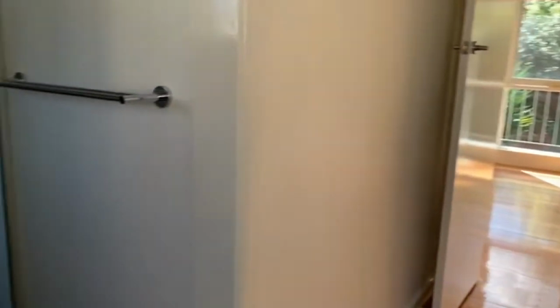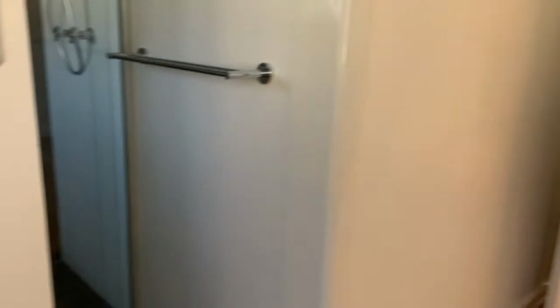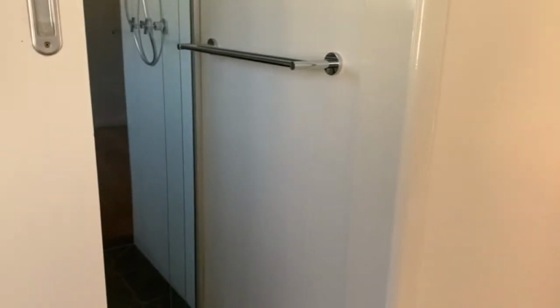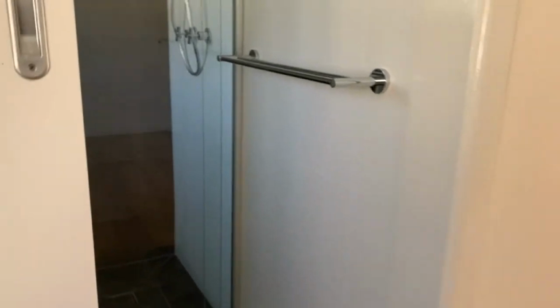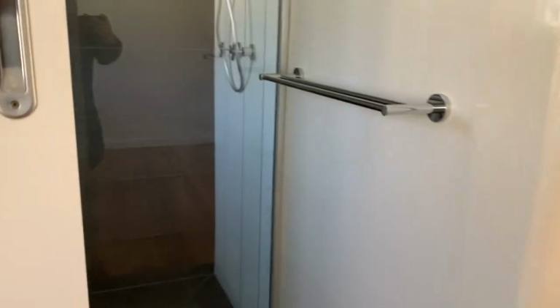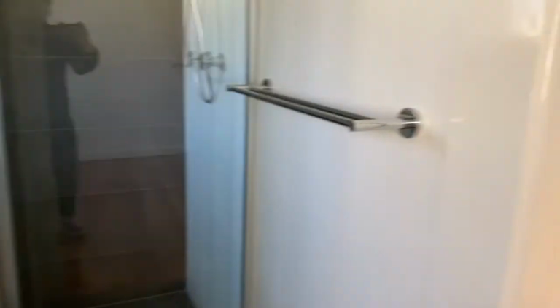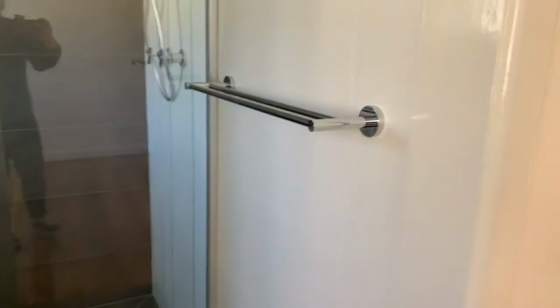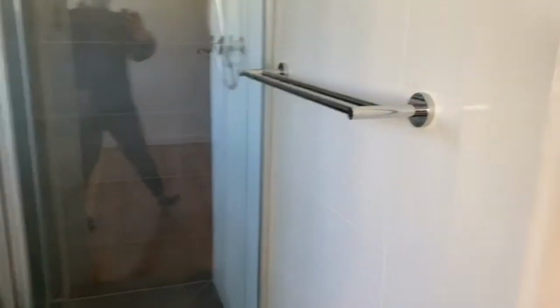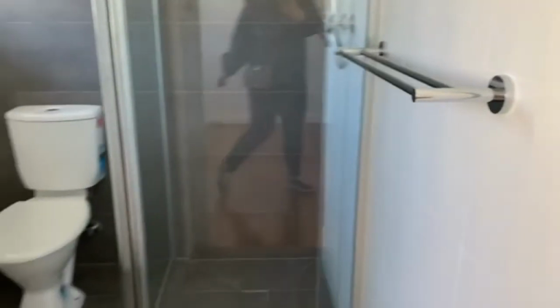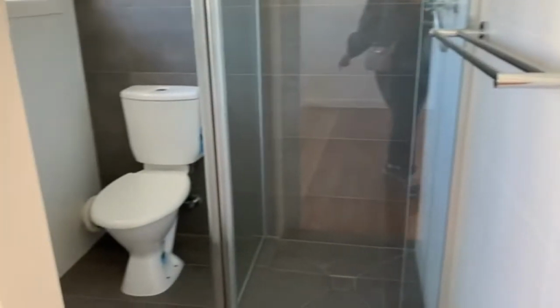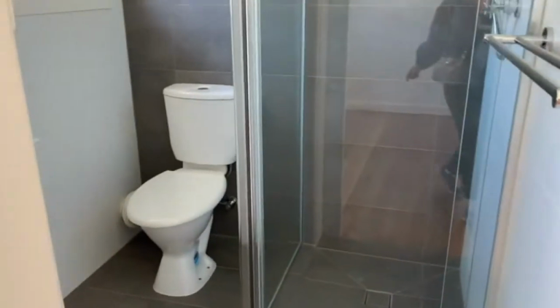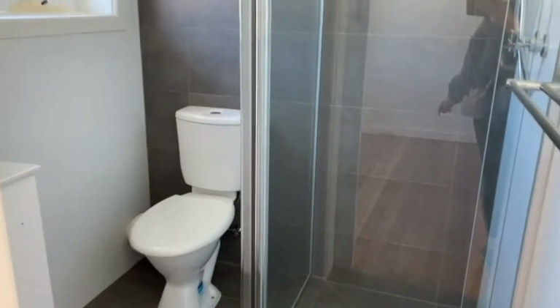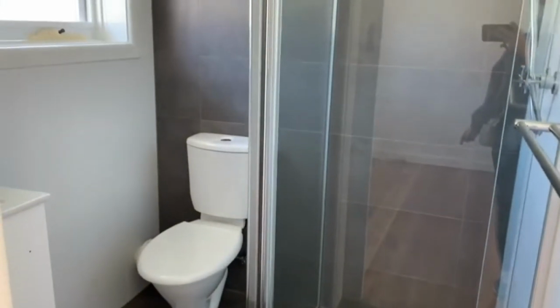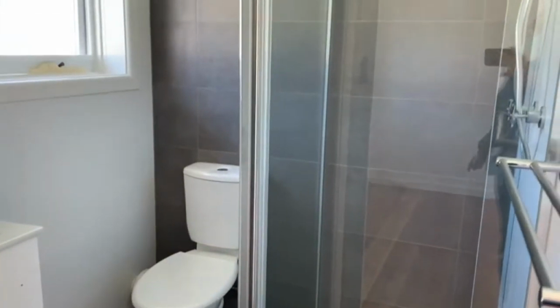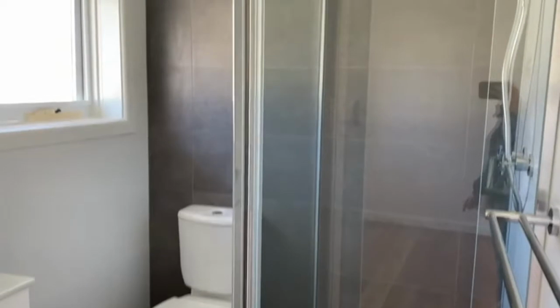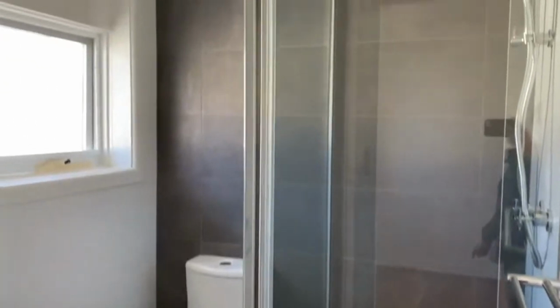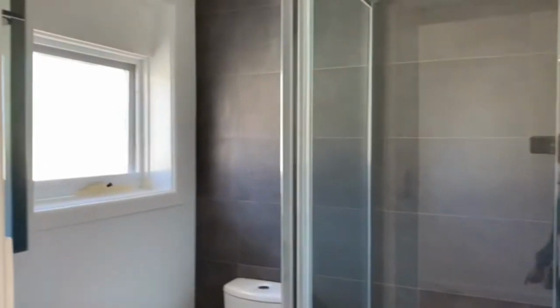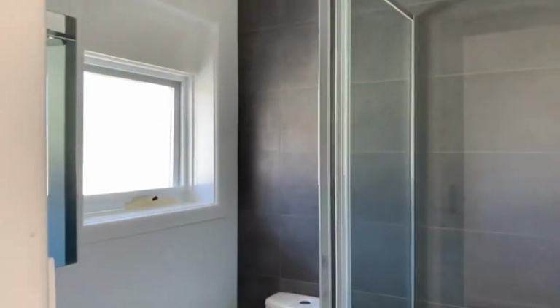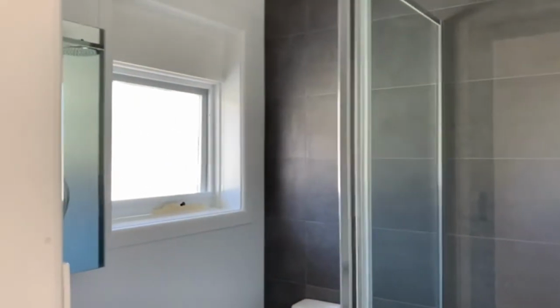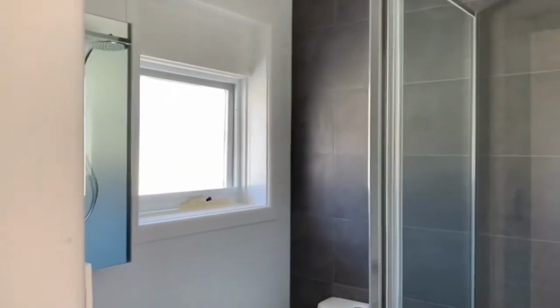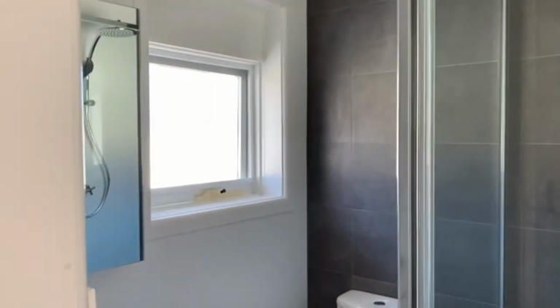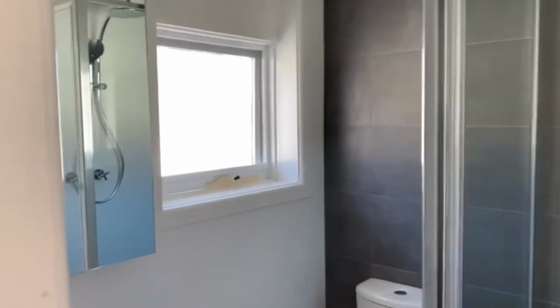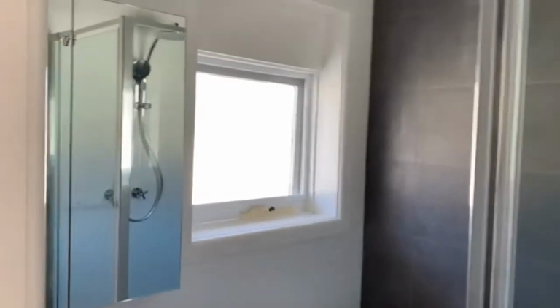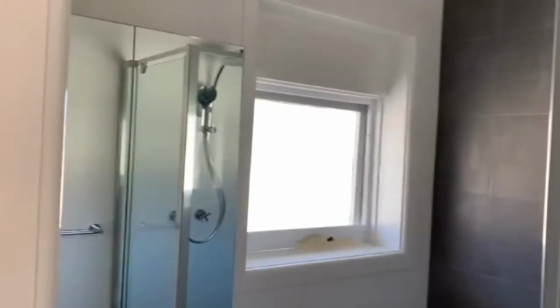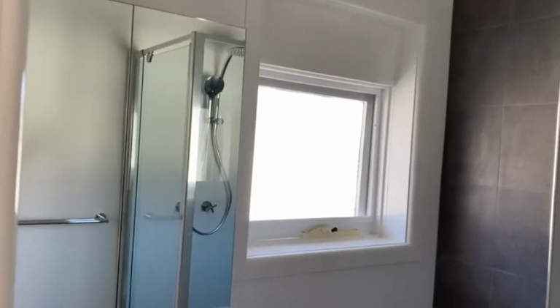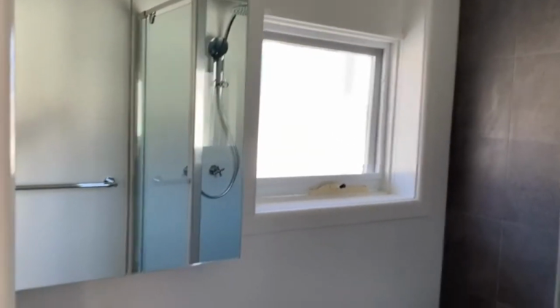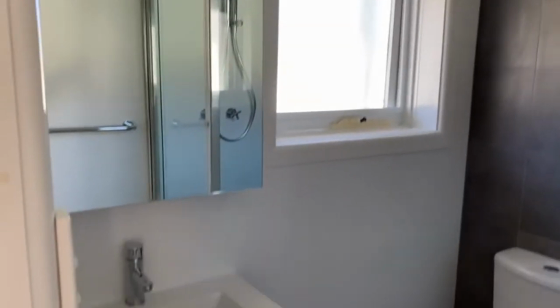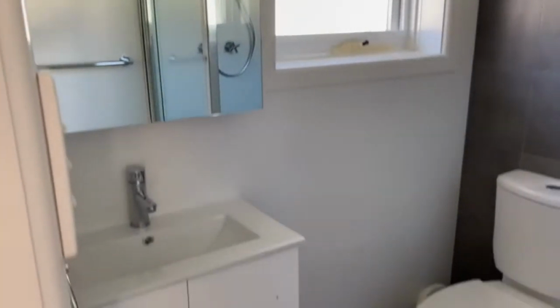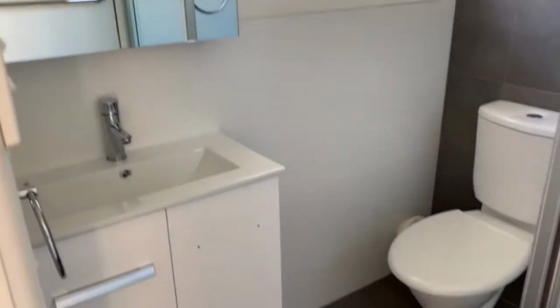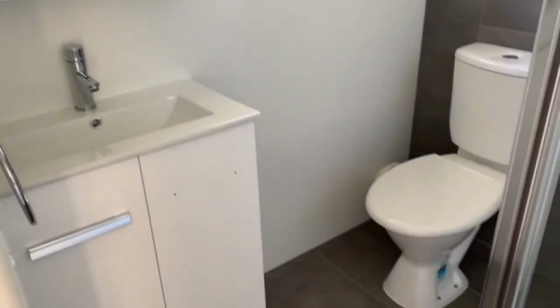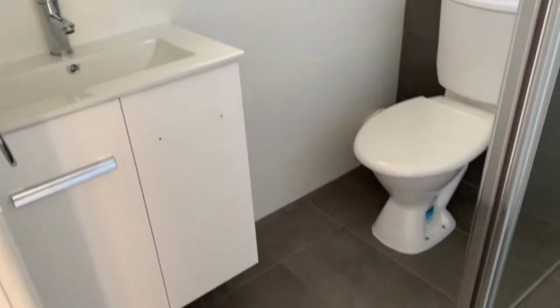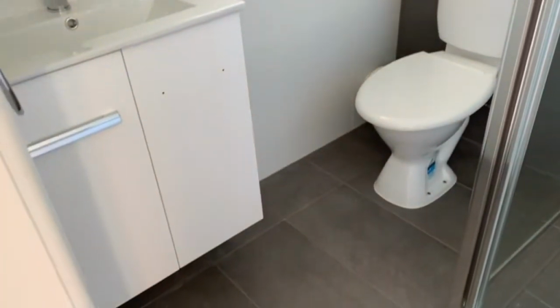Detached is the updated ensuite bathroom. This has floor-to-ceiling tiles, shower, toilet and basin. This apartment is vacant and ready to go now.